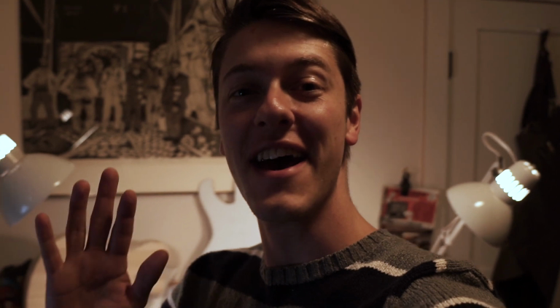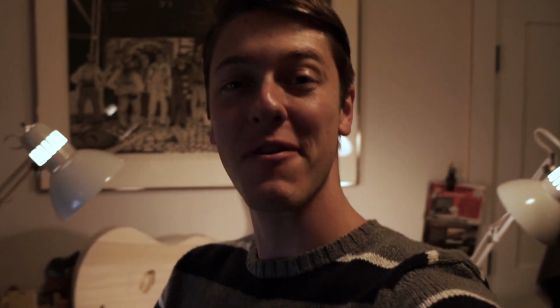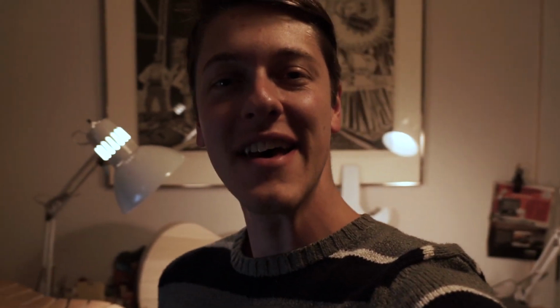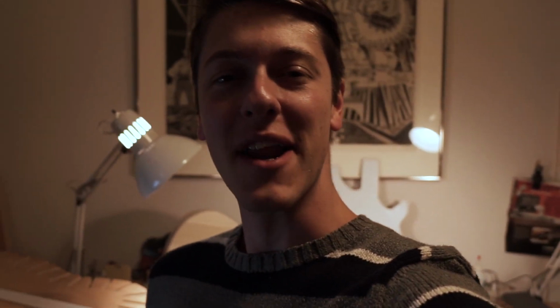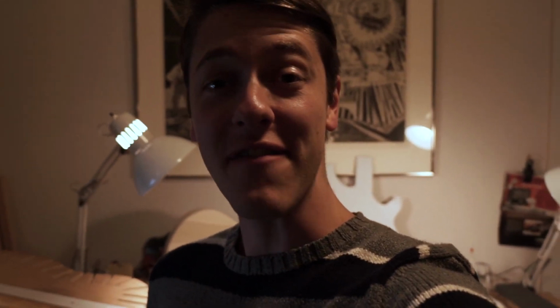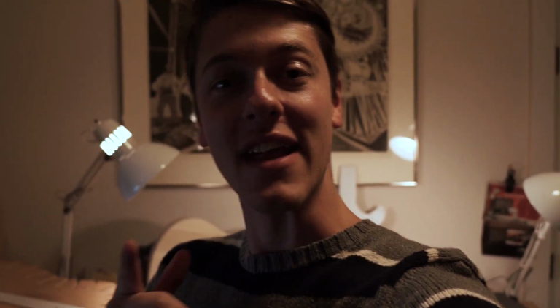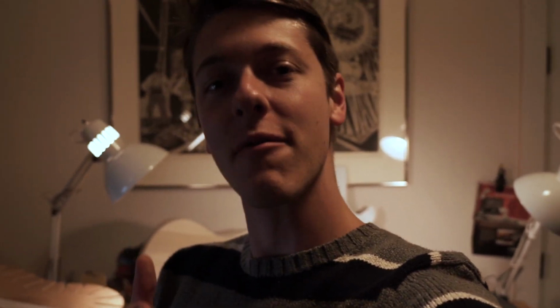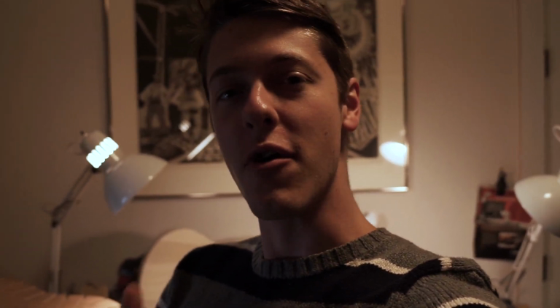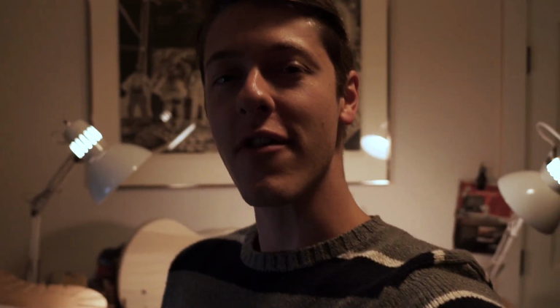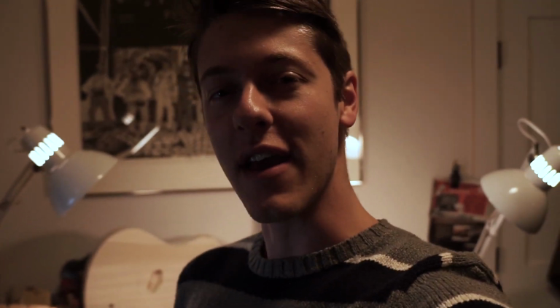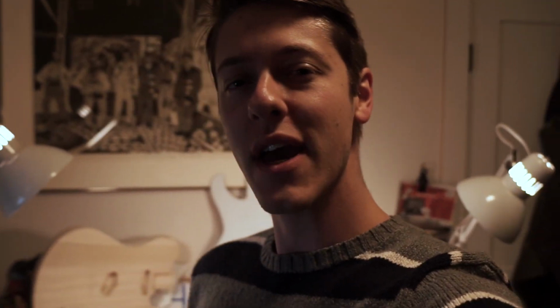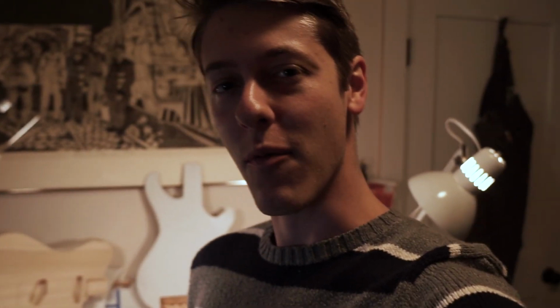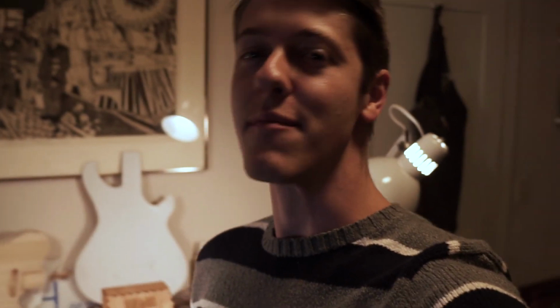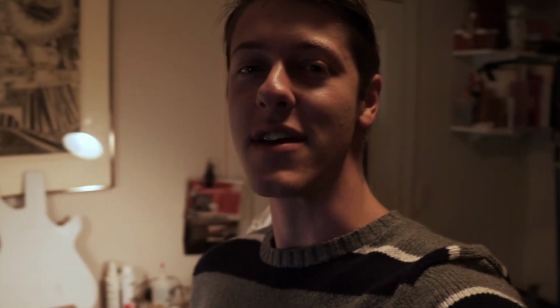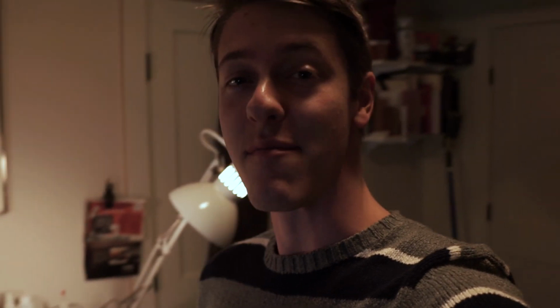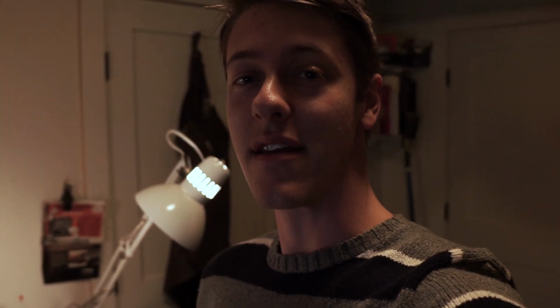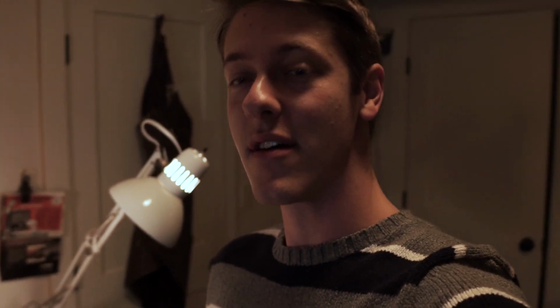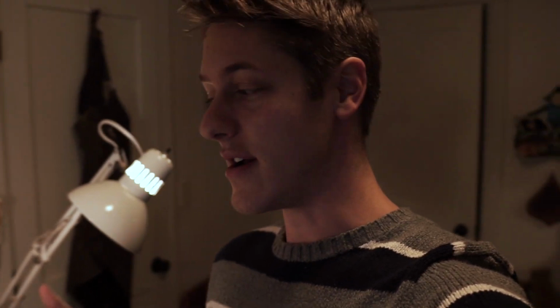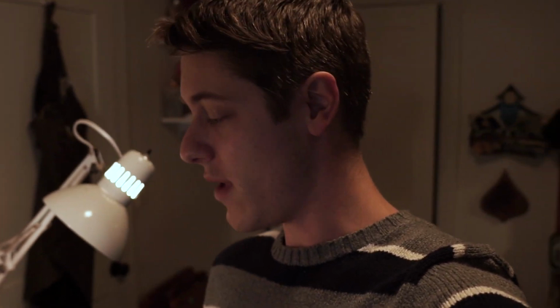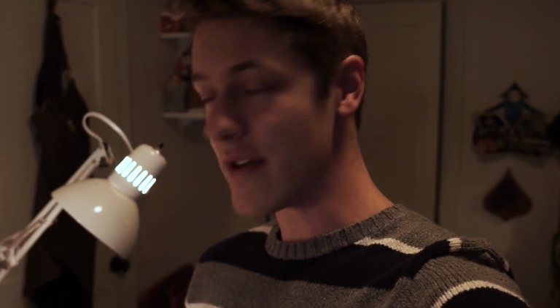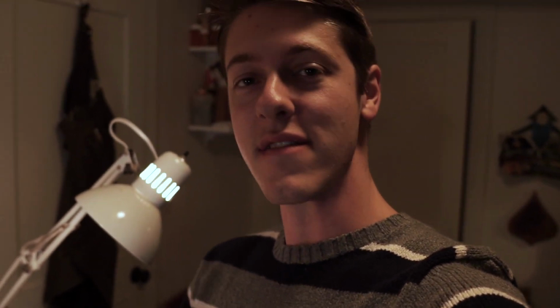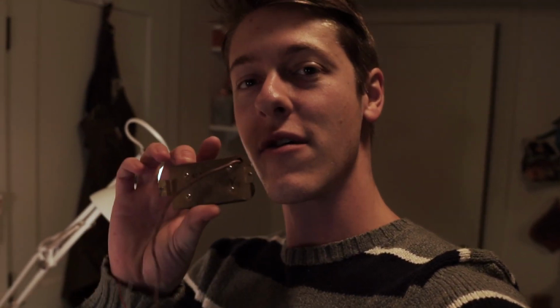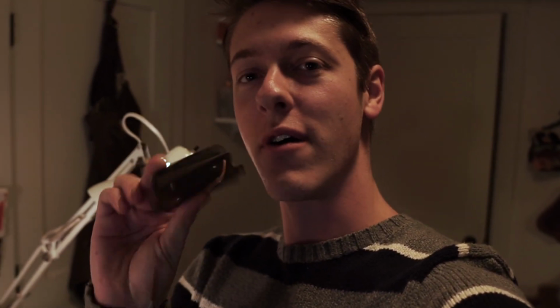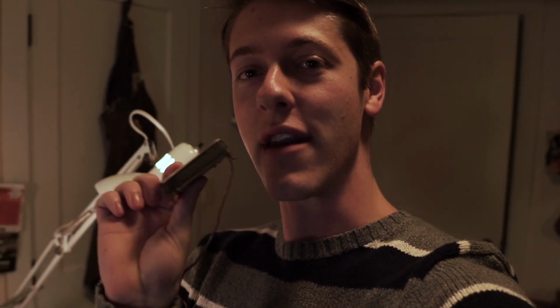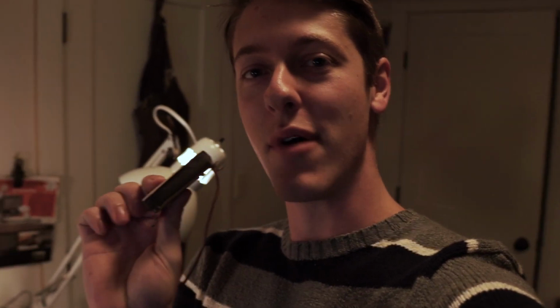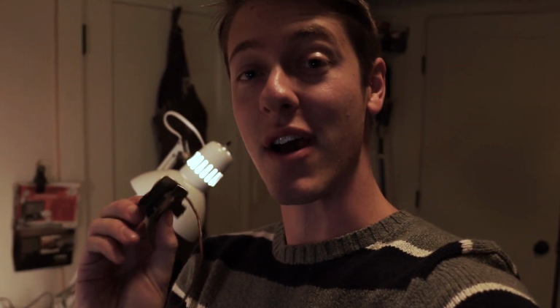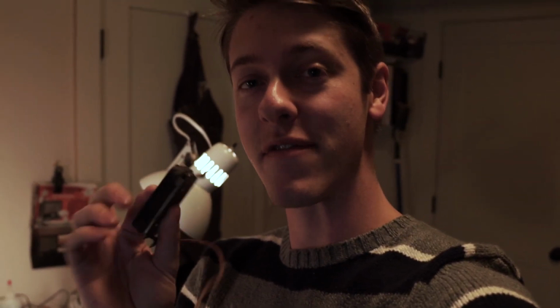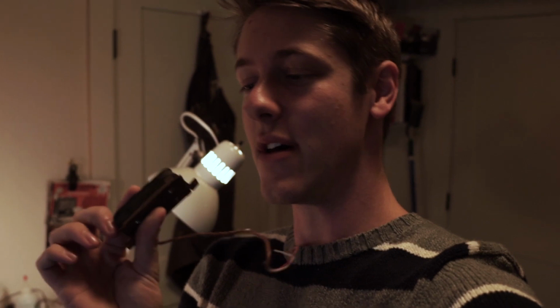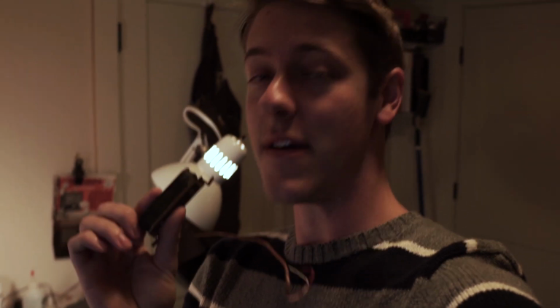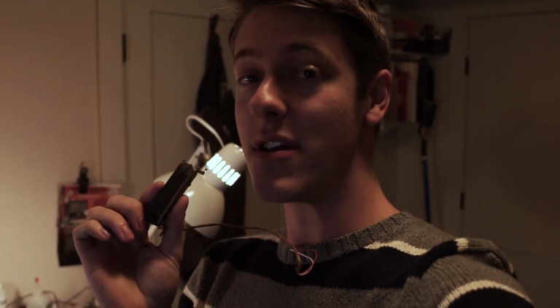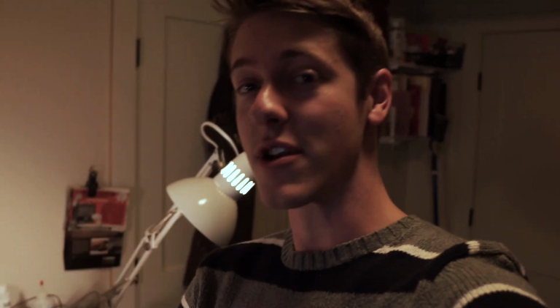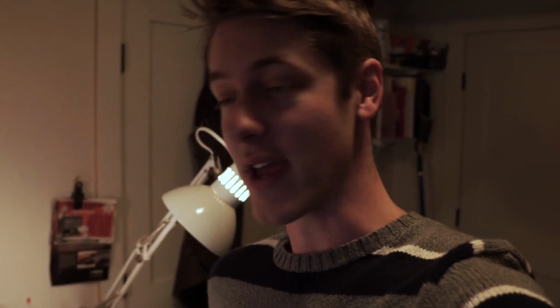Hey everyone! My name is David and today I want to go over a pickup winding machine that I made to wind these single coil and humbucker pickups if you're into guitar making.